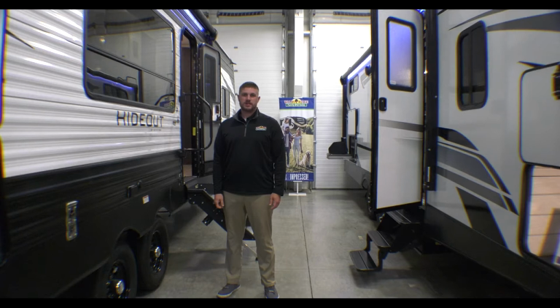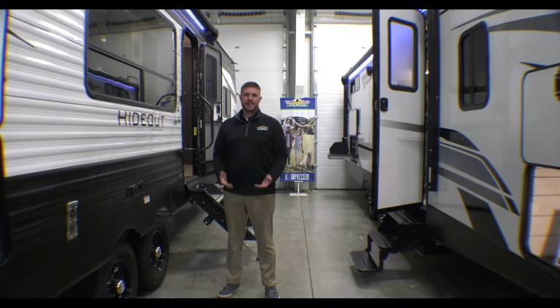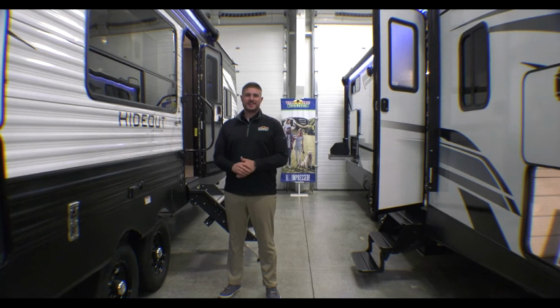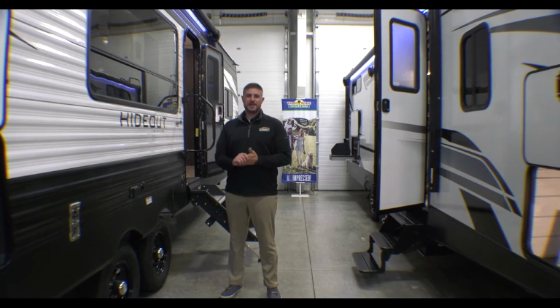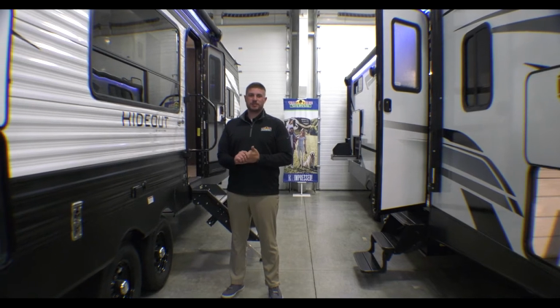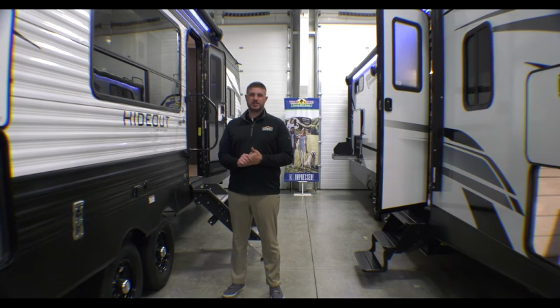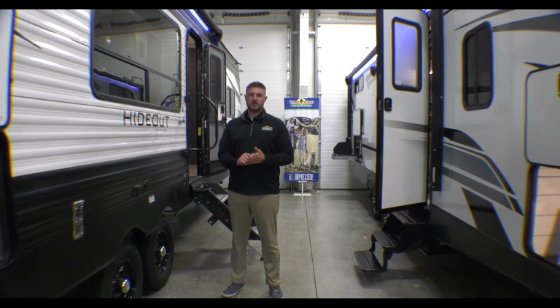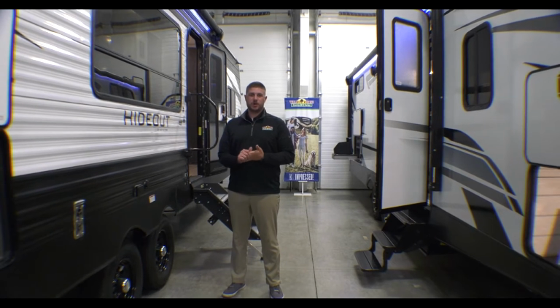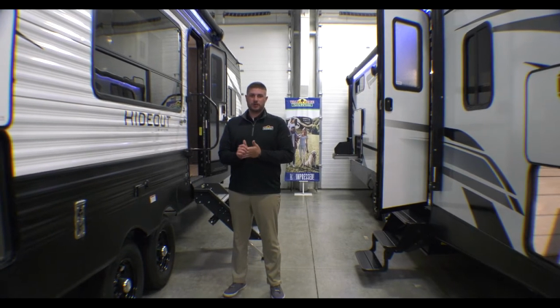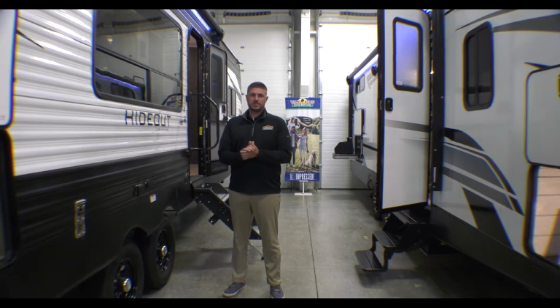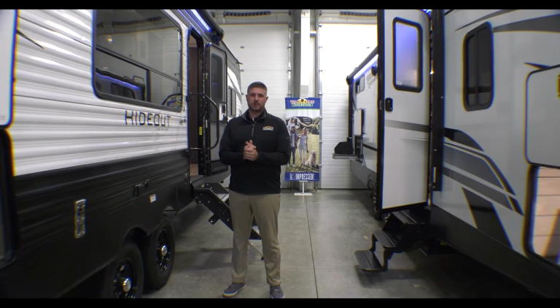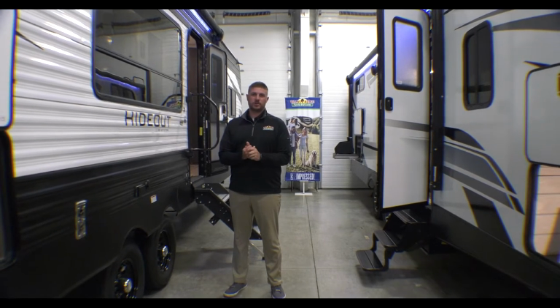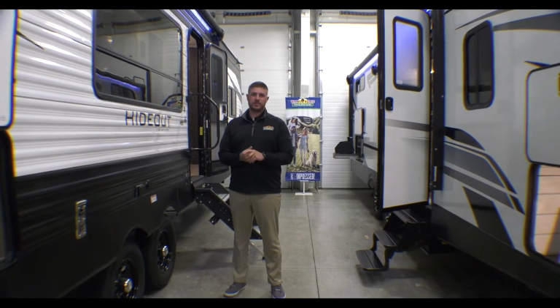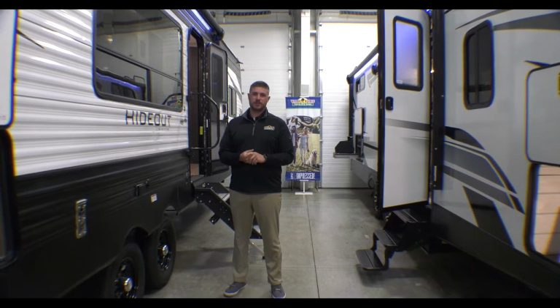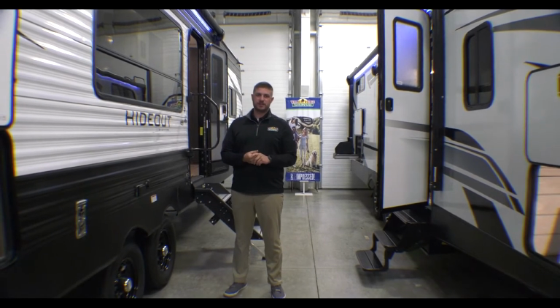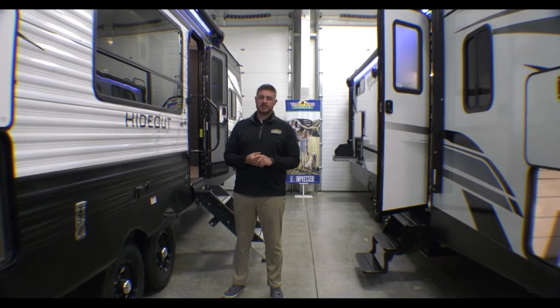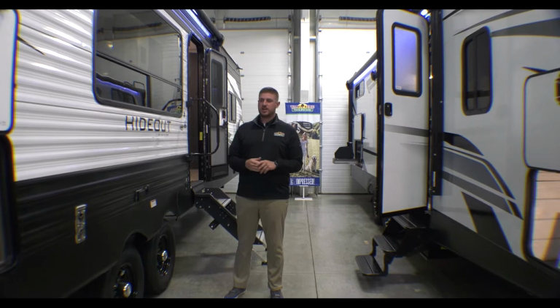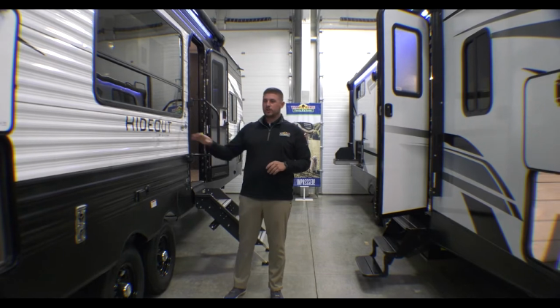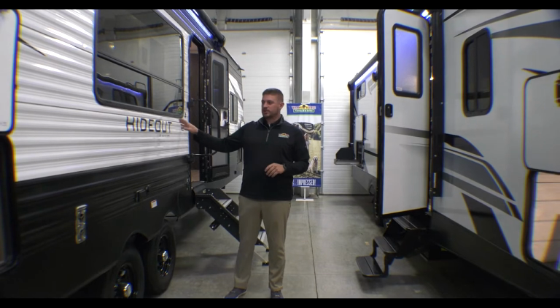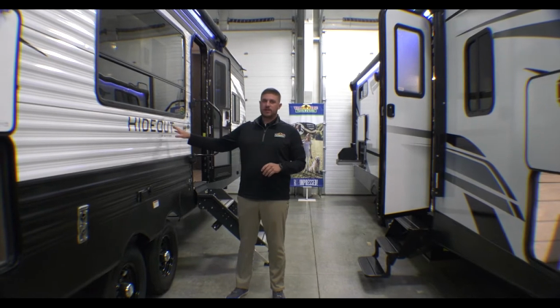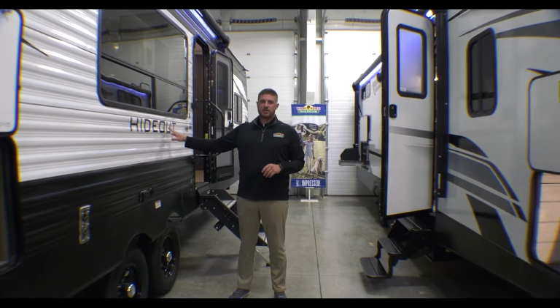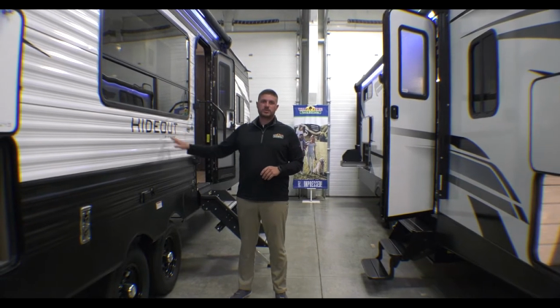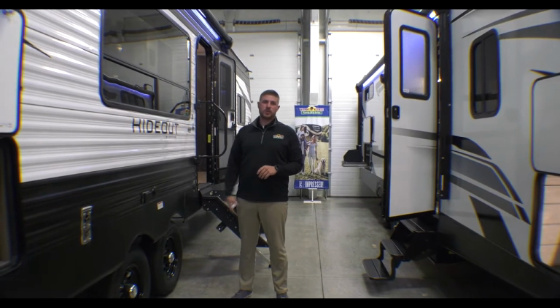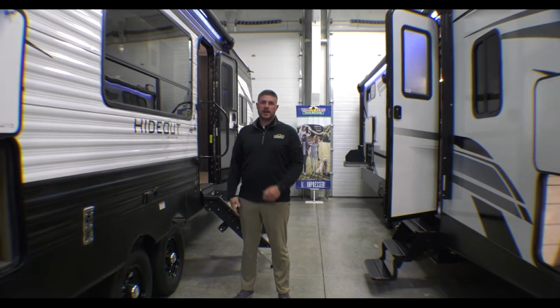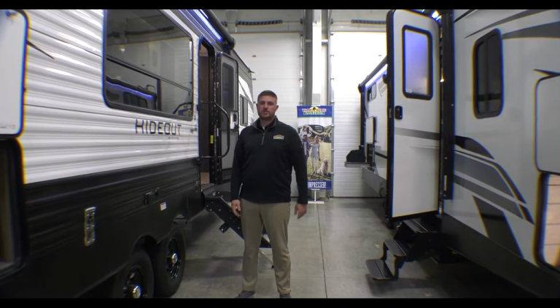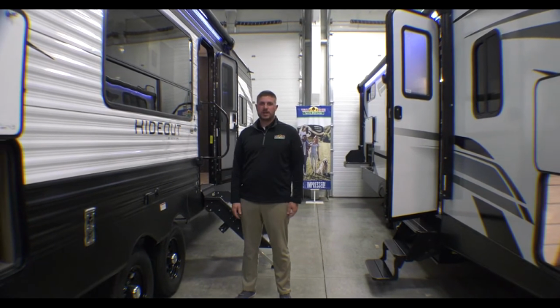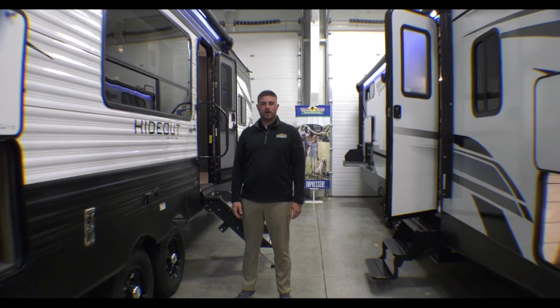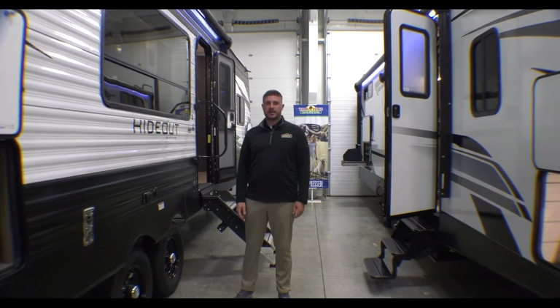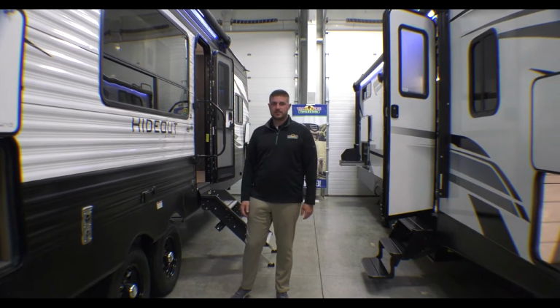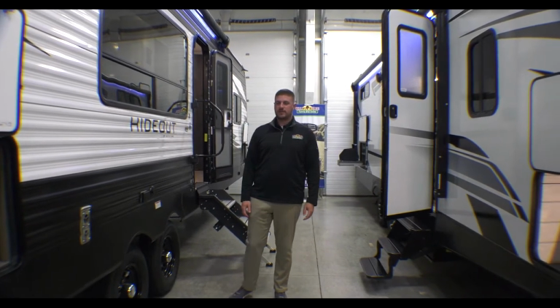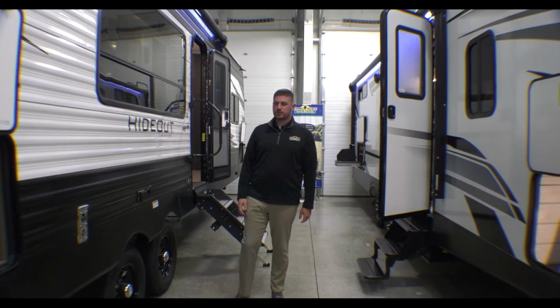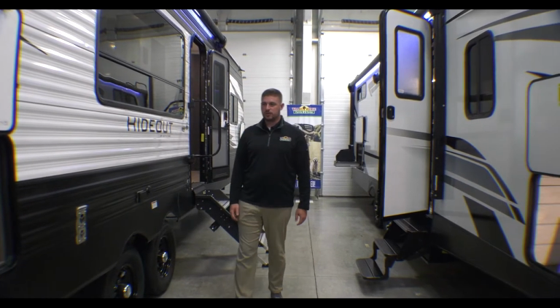Hey guys, Mike Labrams here doing another Walkthrough Wednesday here at Walnut Ridge Family RV Sales. We're going to start out on a 2021 Hideout 28 RKS we have here in the showroom.